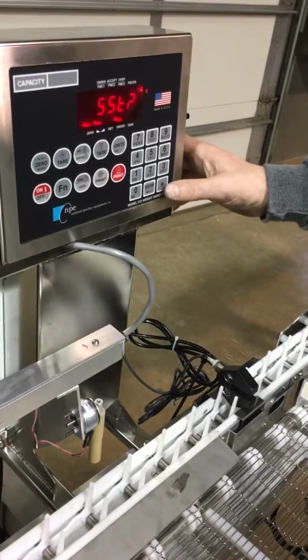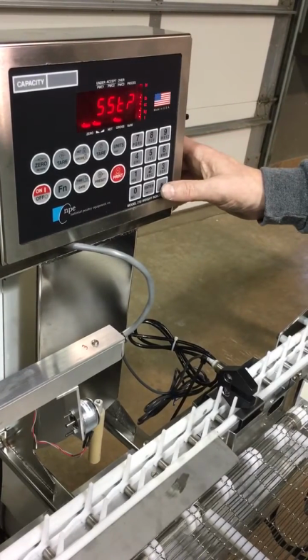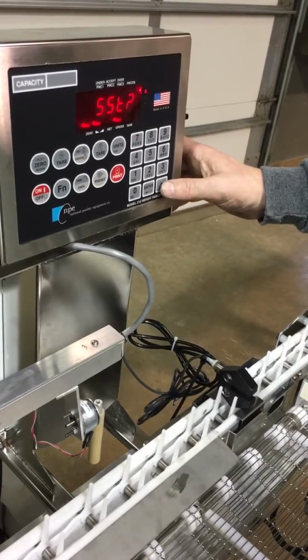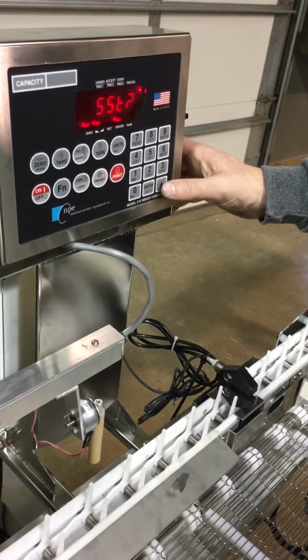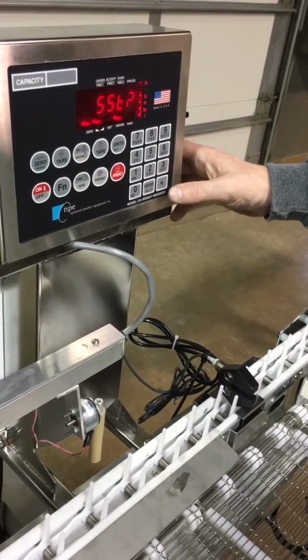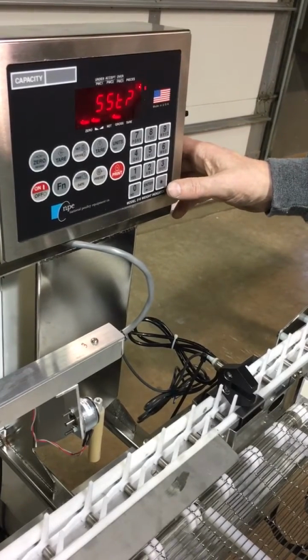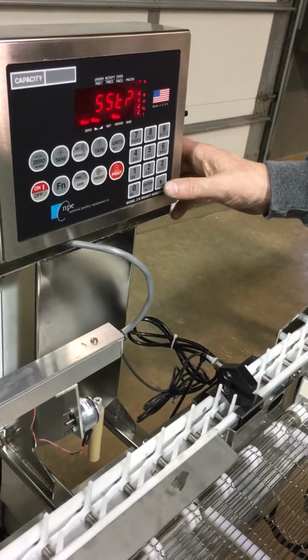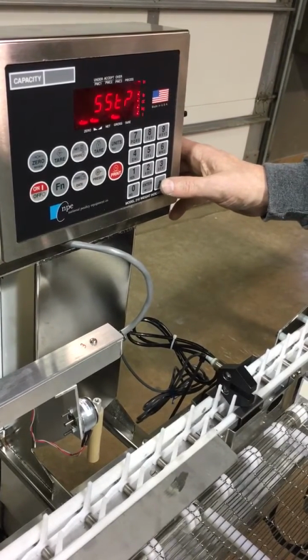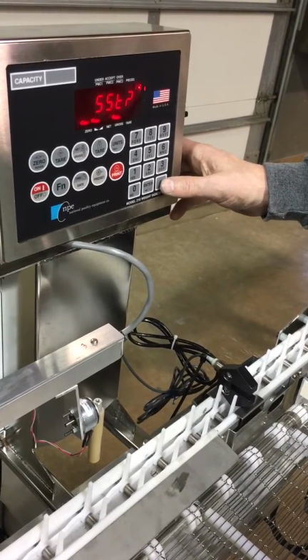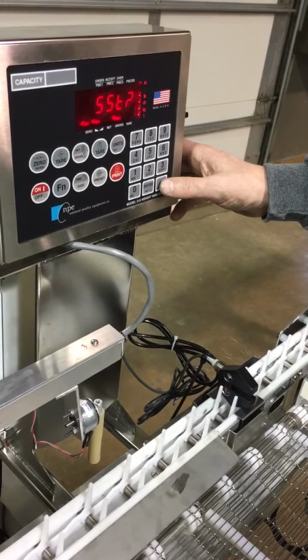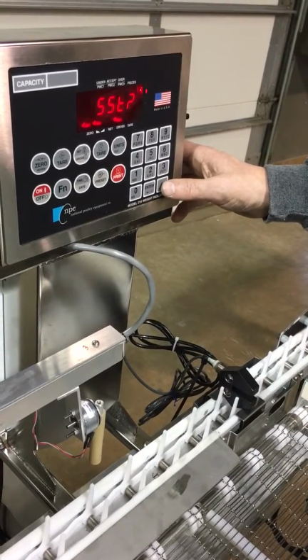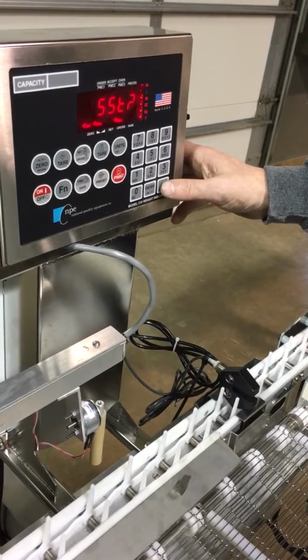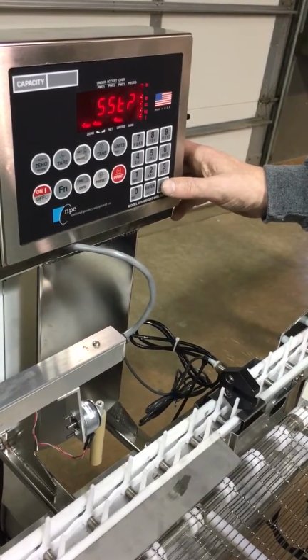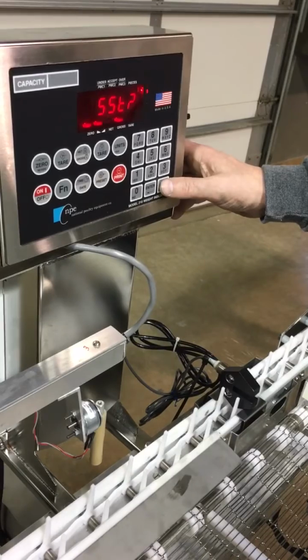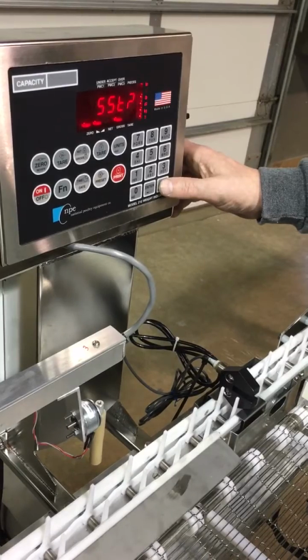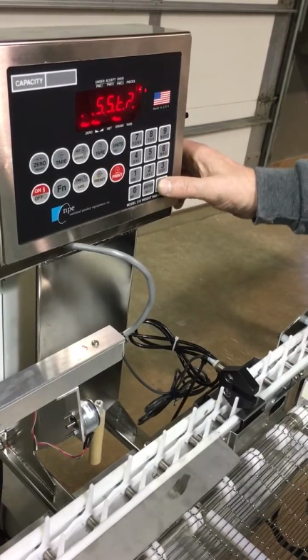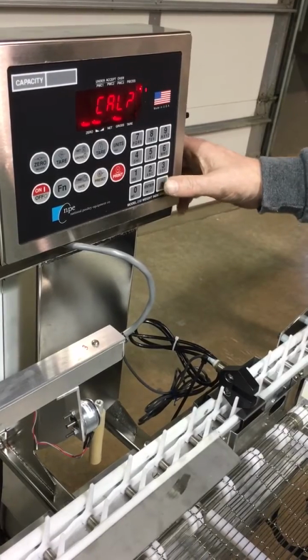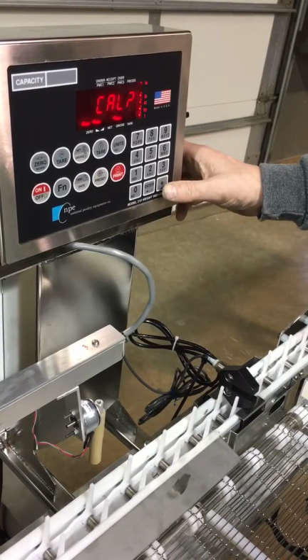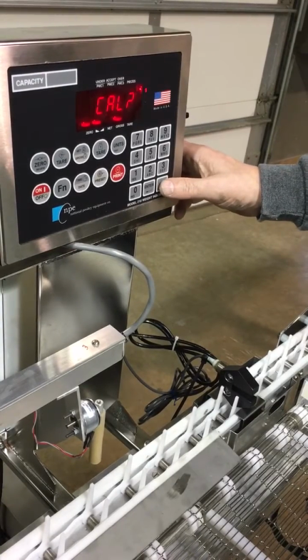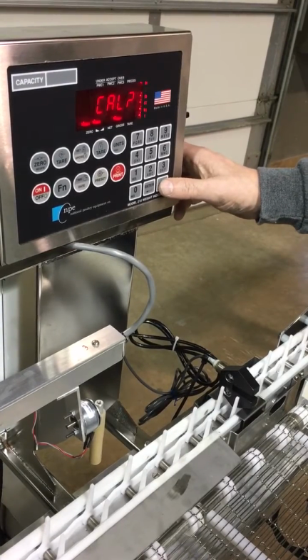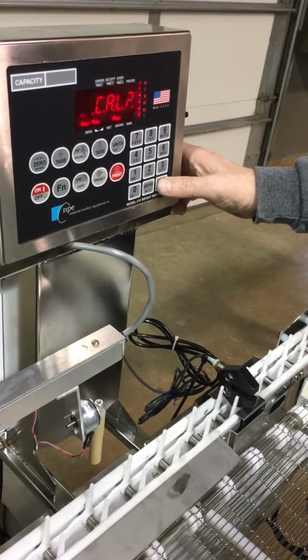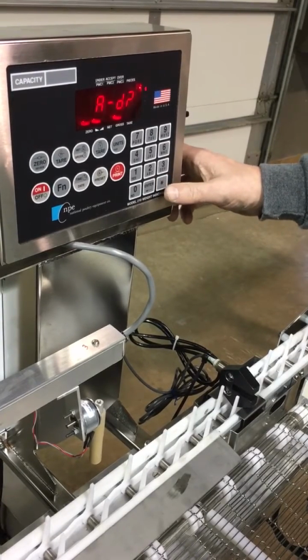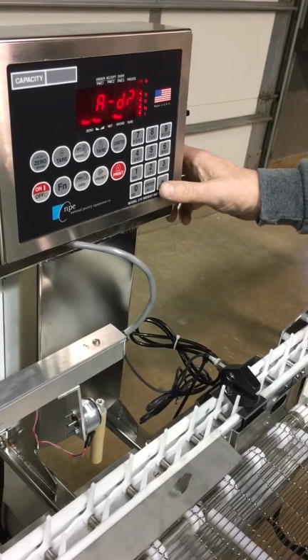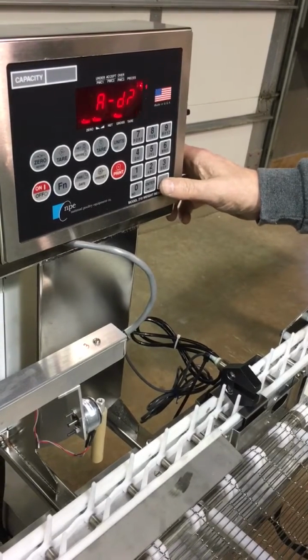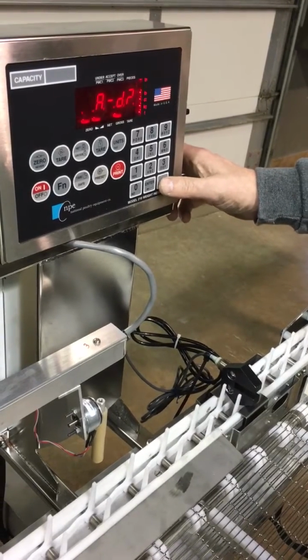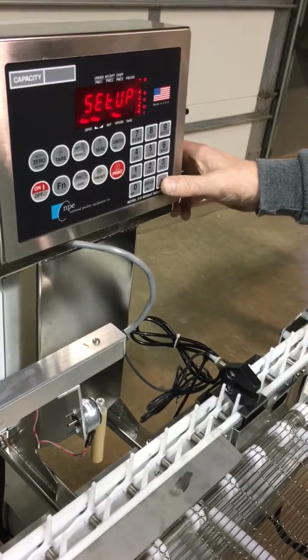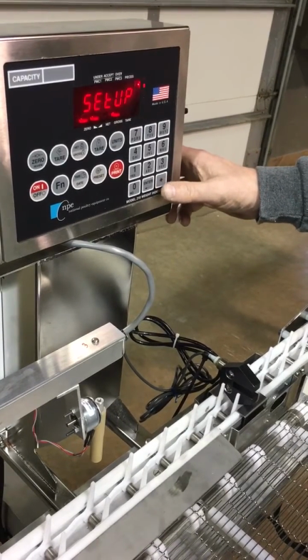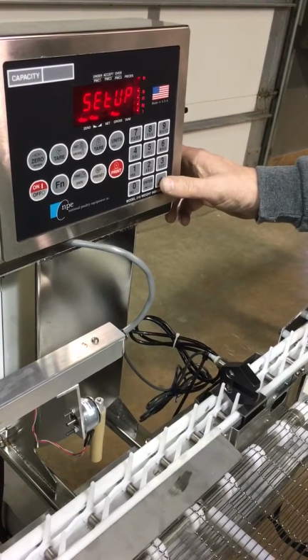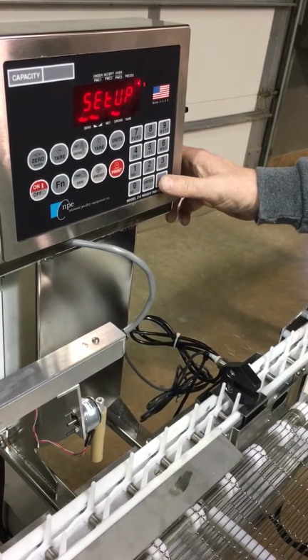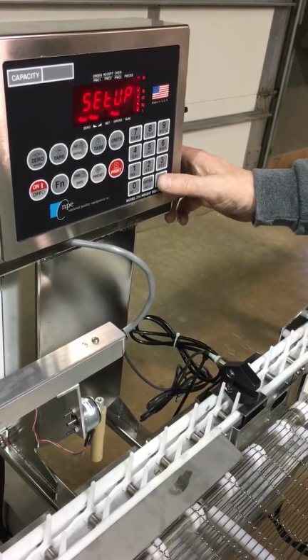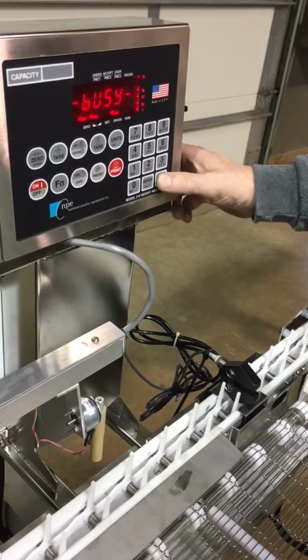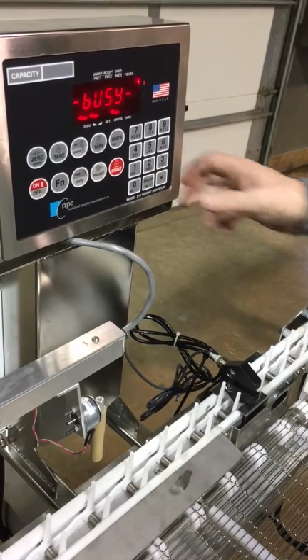To get back to the weighing mode, press the asterisk four times, and we're in the weighing mode ready for operation.